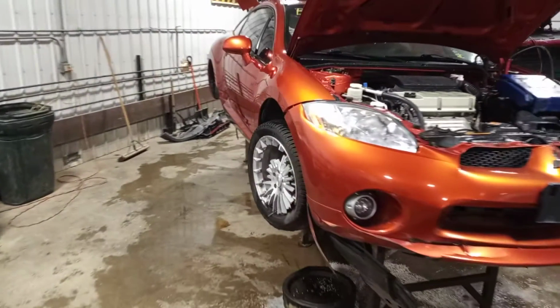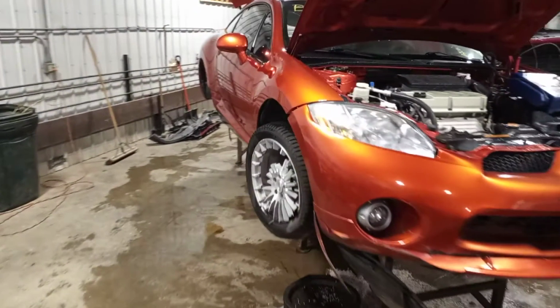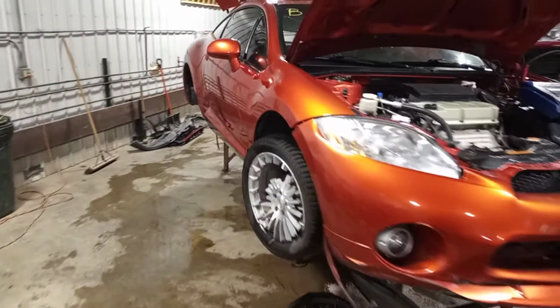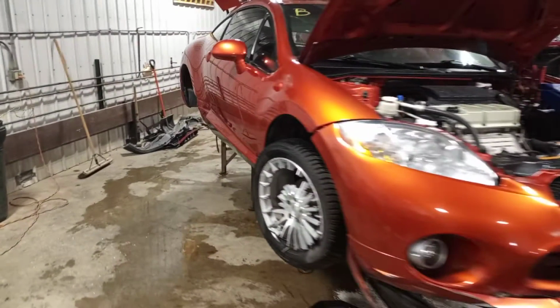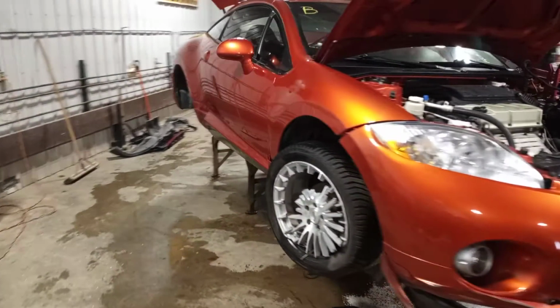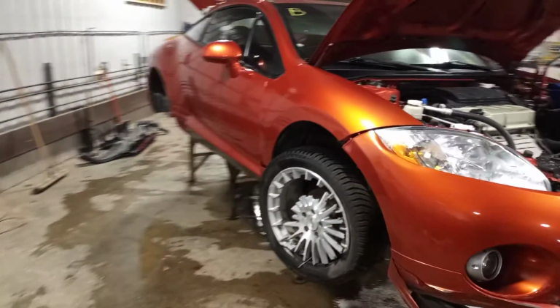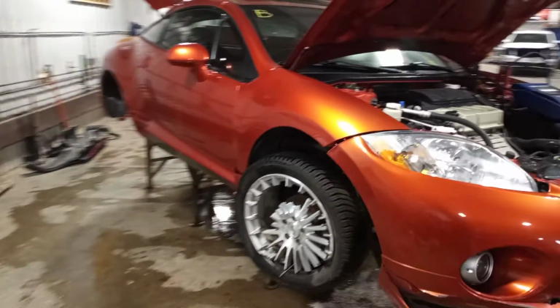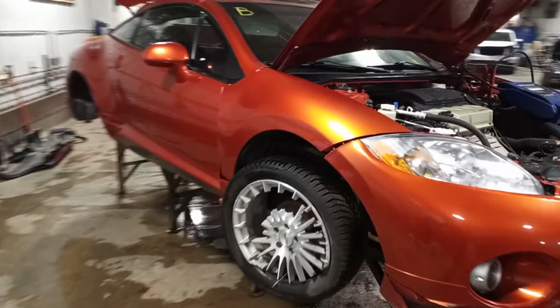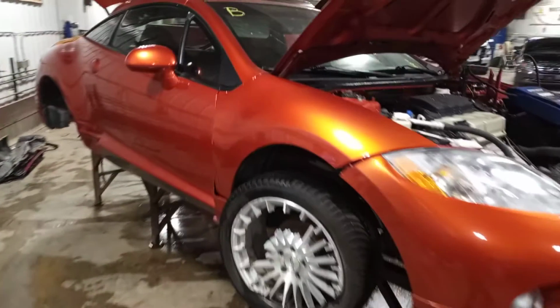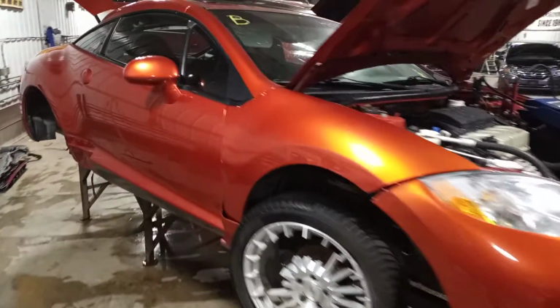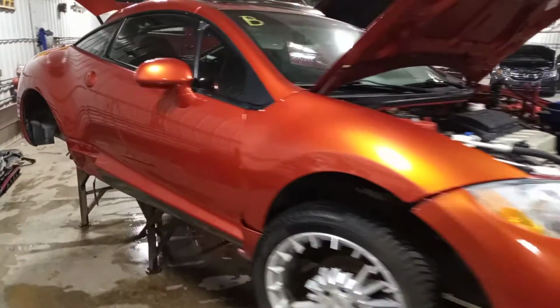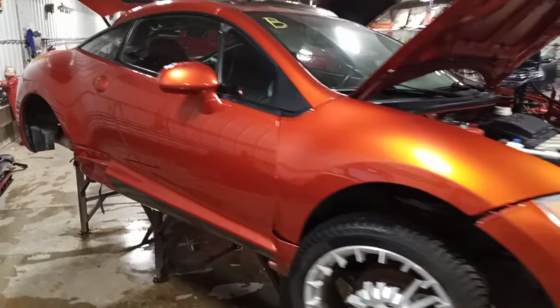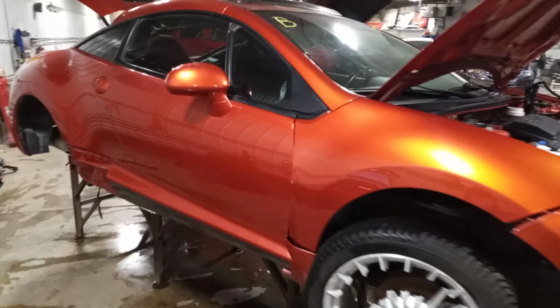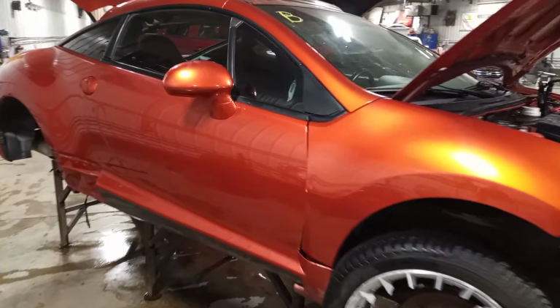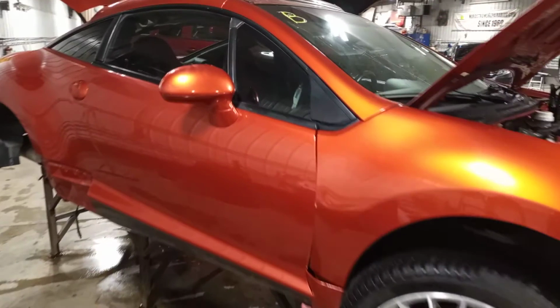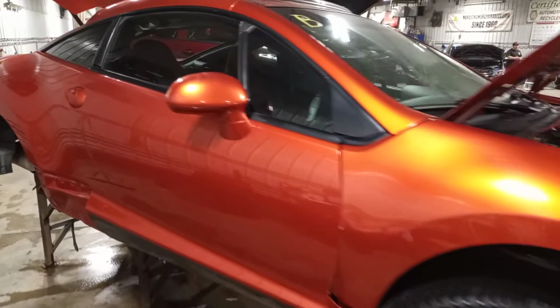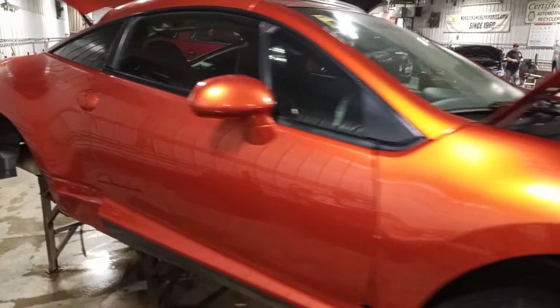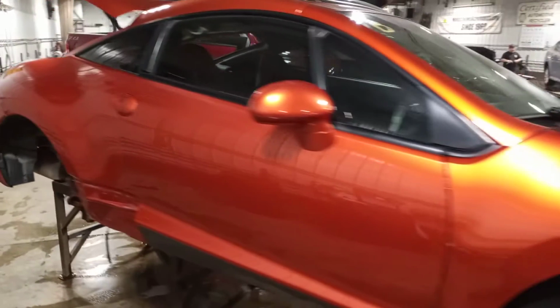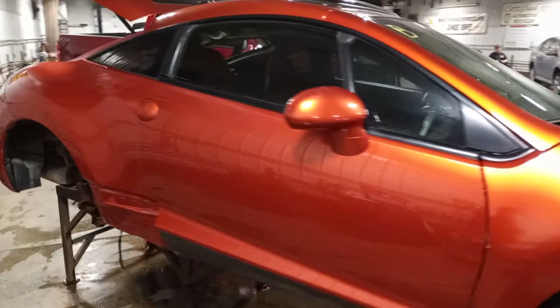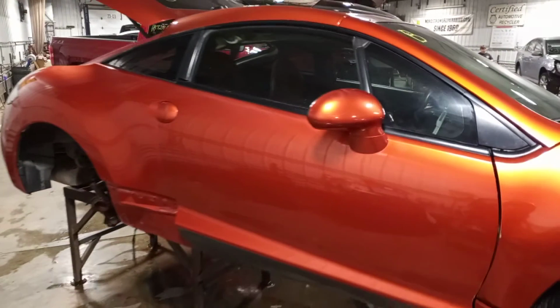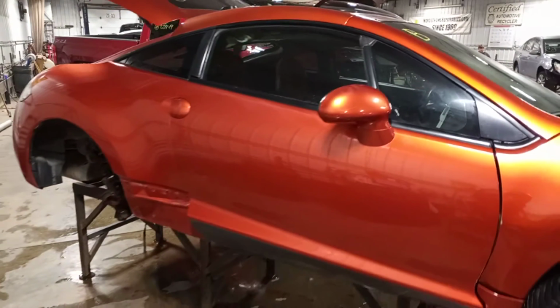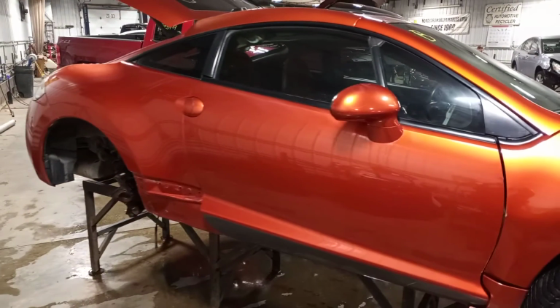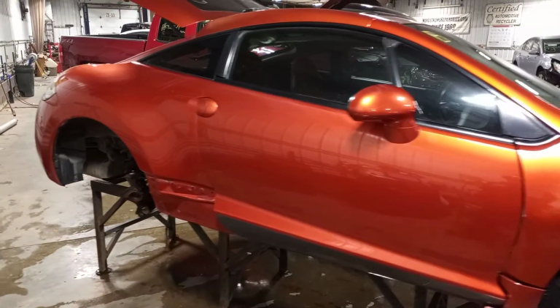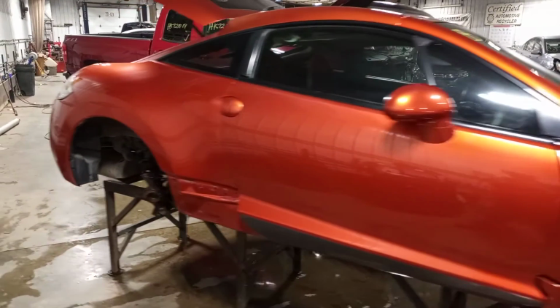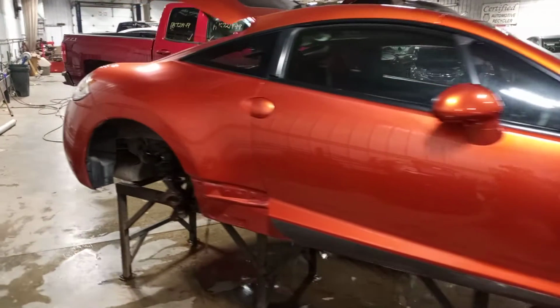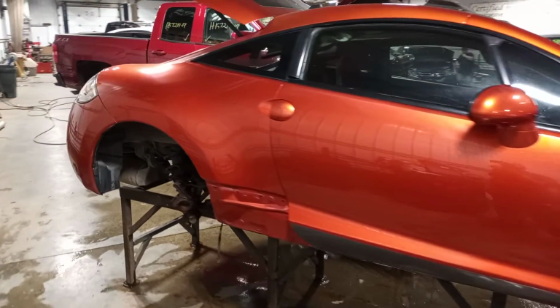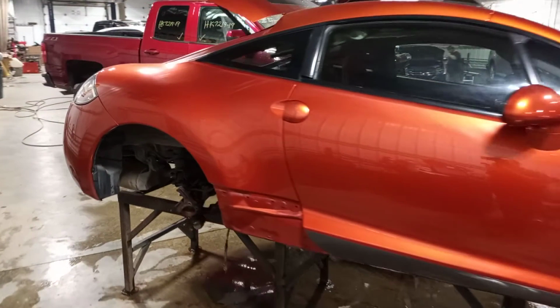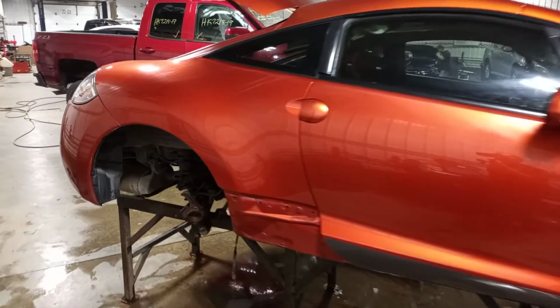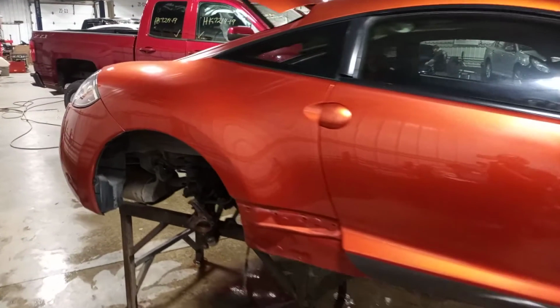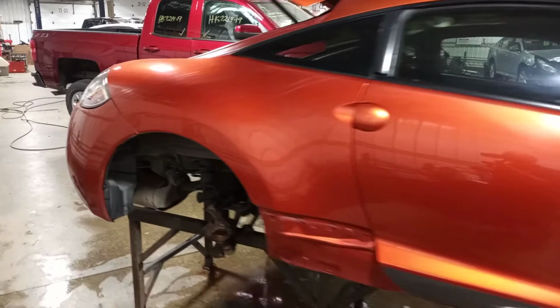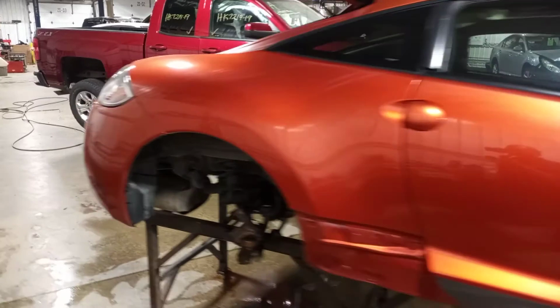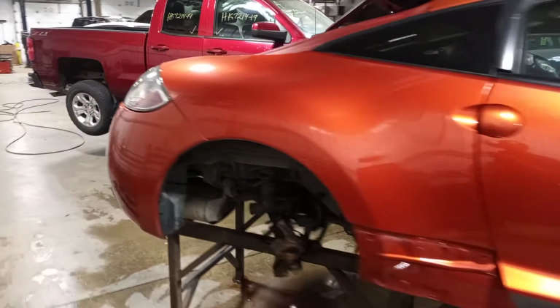Damage to the right side suspension. There's a hole in the oil filter — verify everything's okay and tear down.